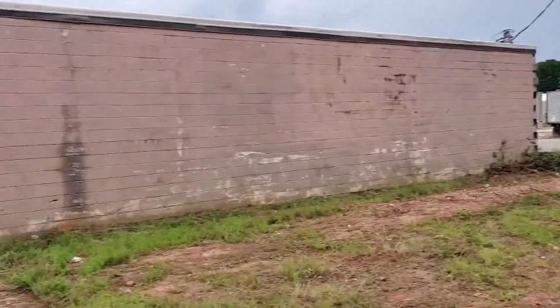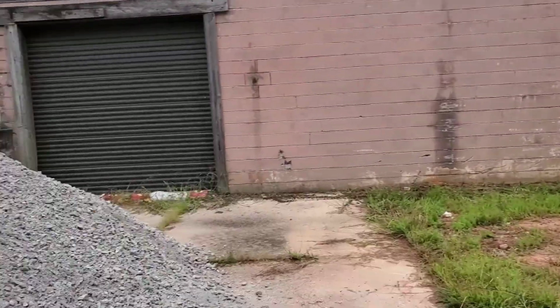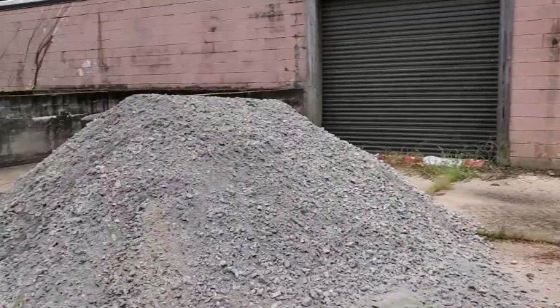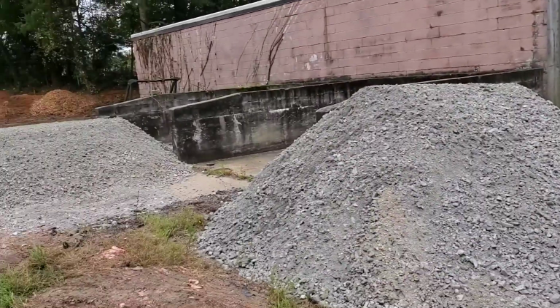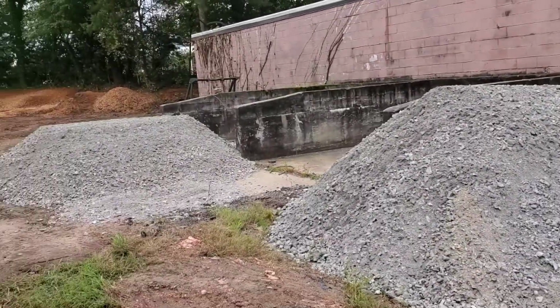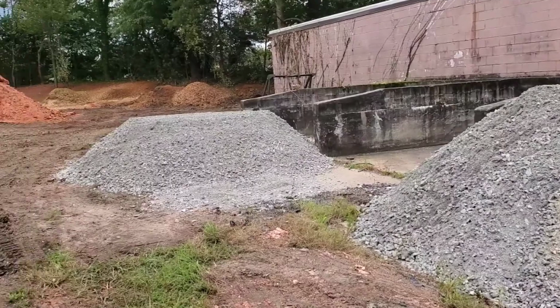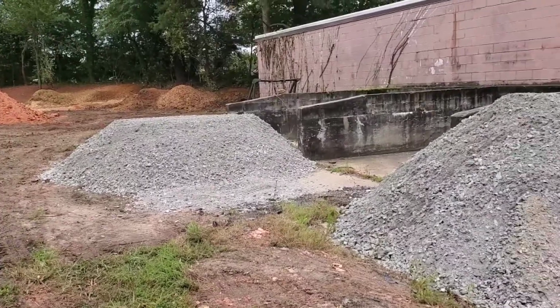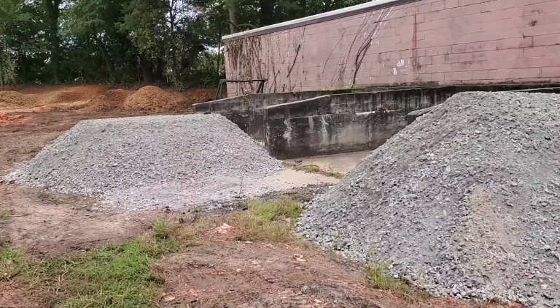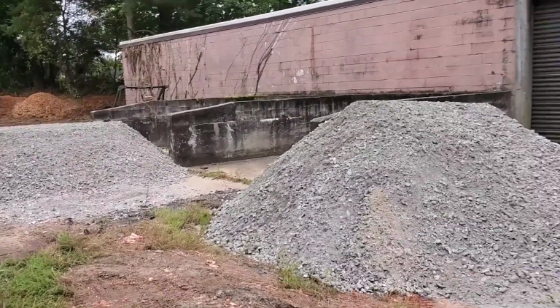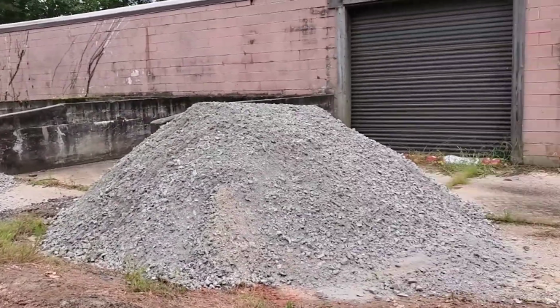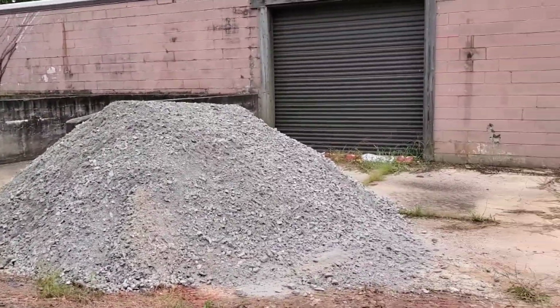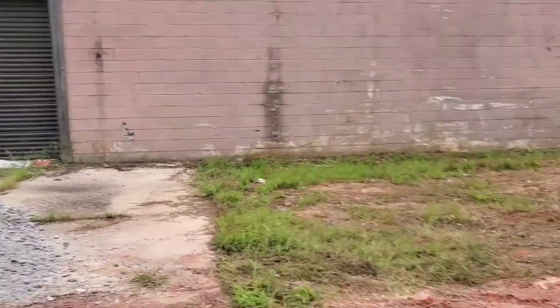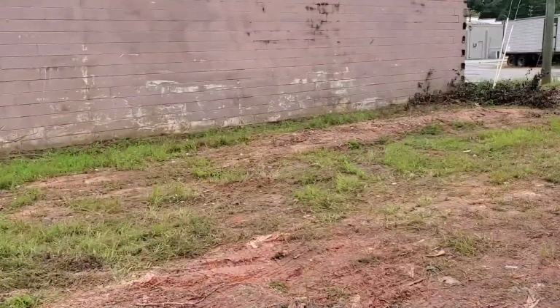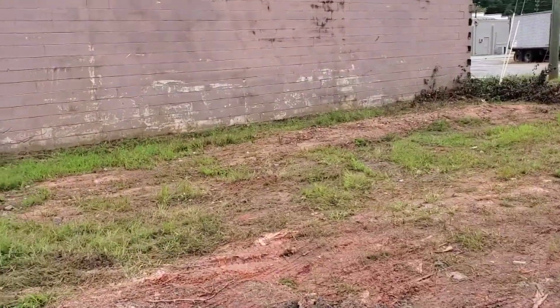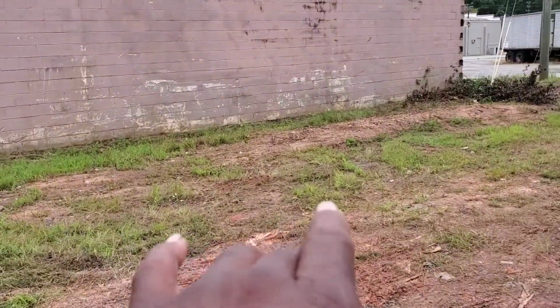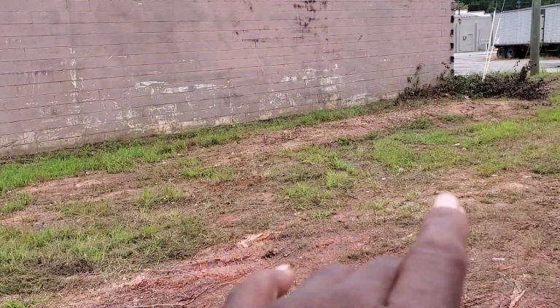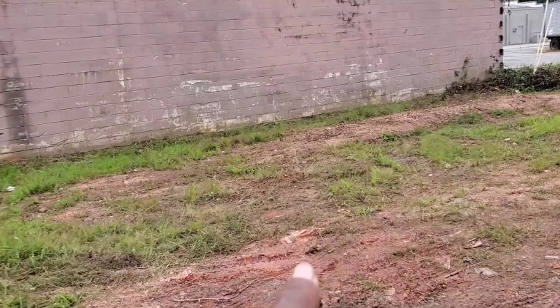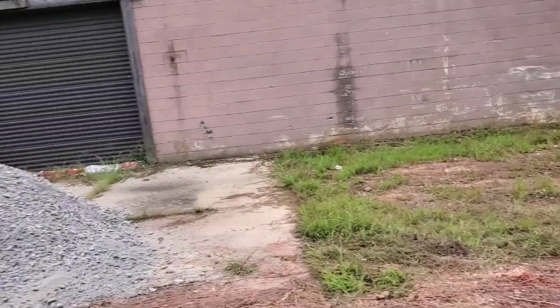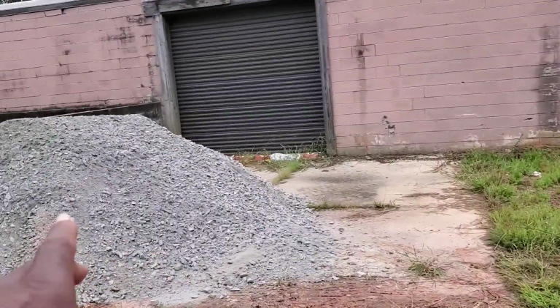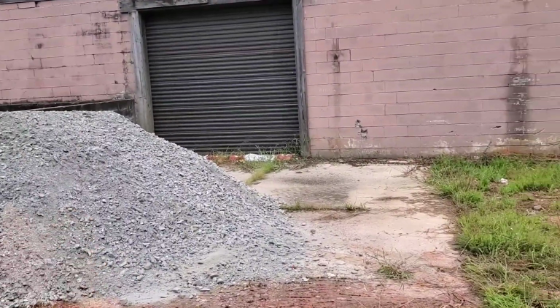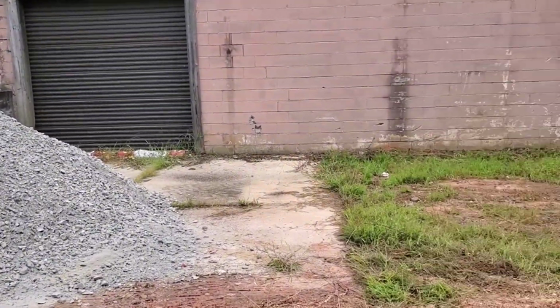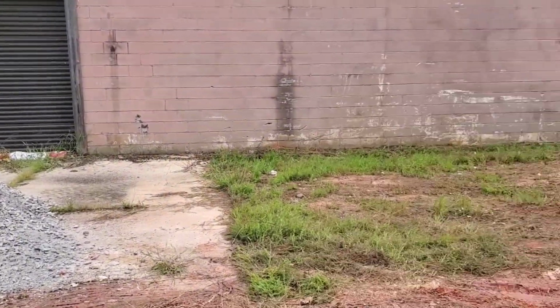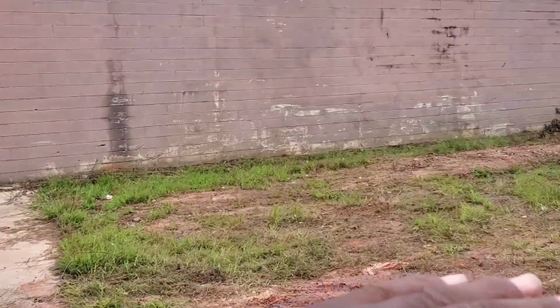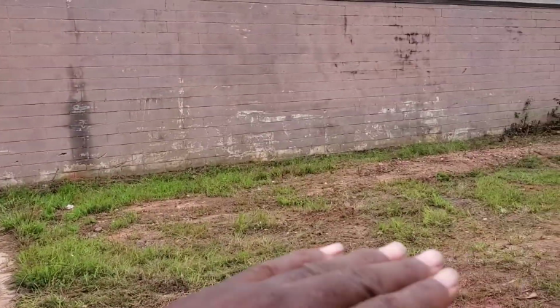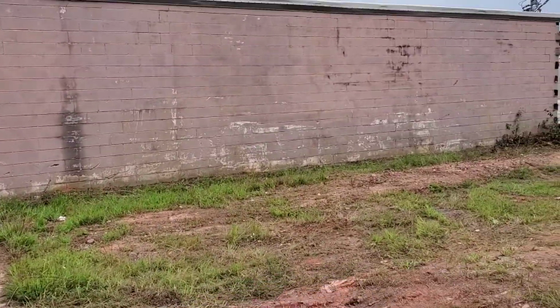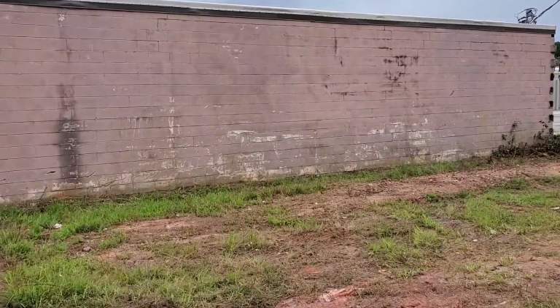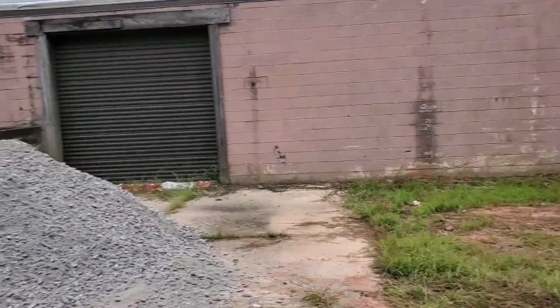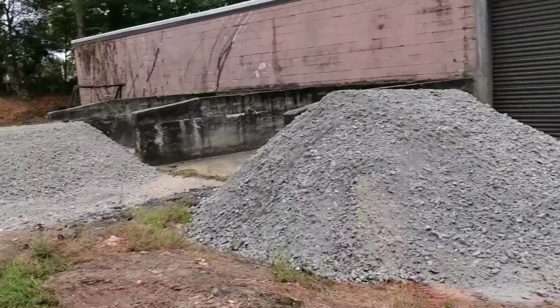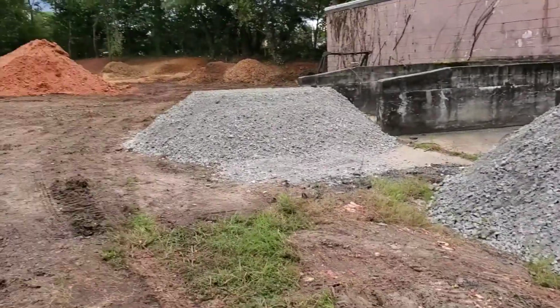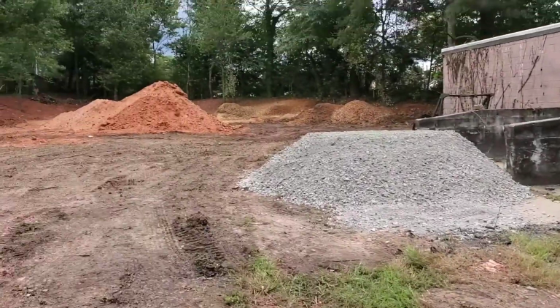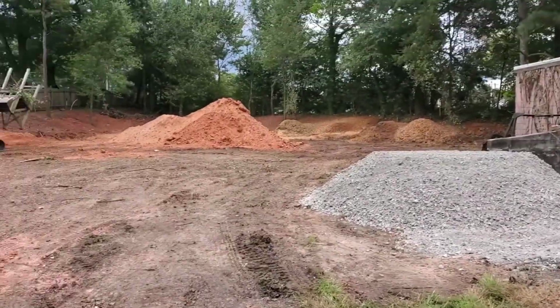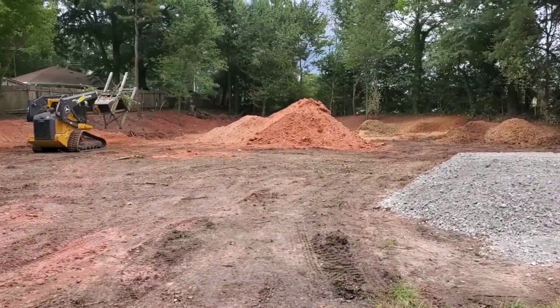Right here we brought in 38 tons of crushing run. We're going to clean this area out and fill it with crushing run so the customer will be able to park their cars back here. Thomas Tree Service — be back when we're done.